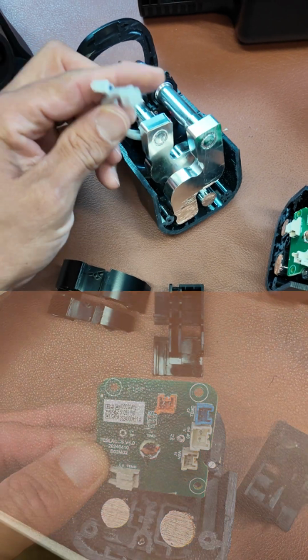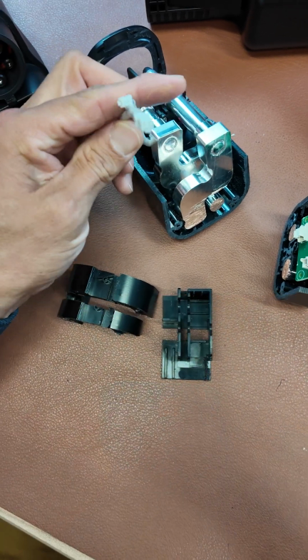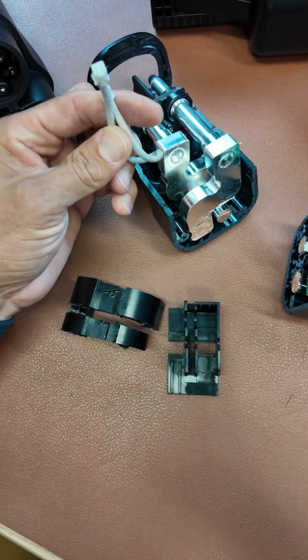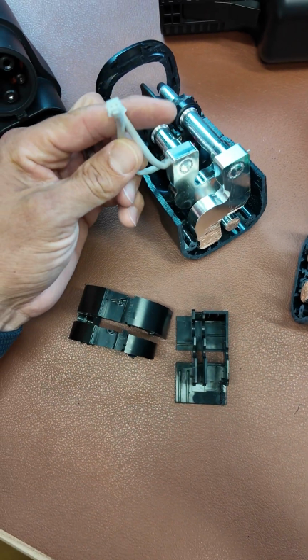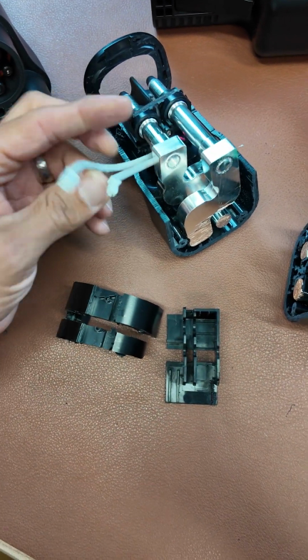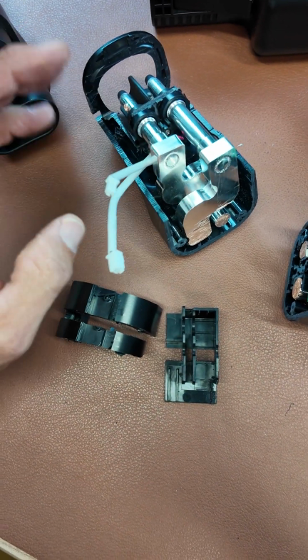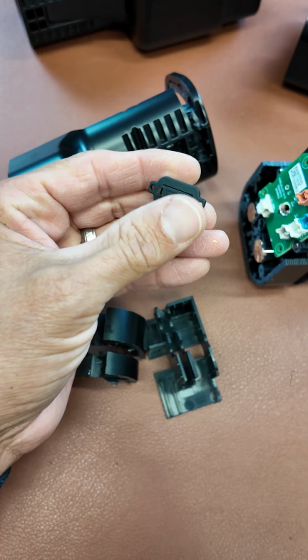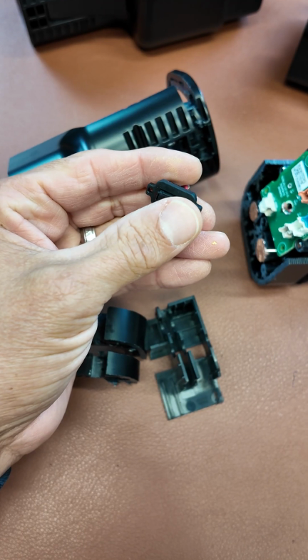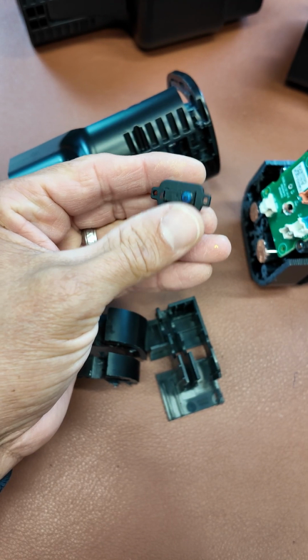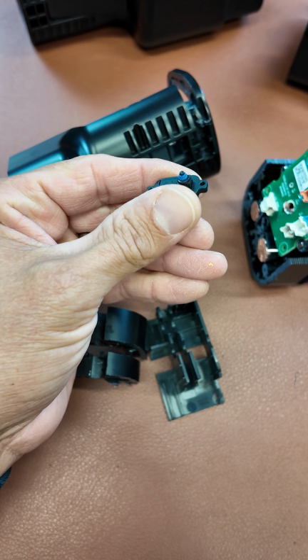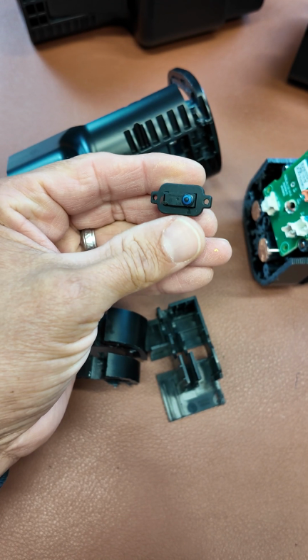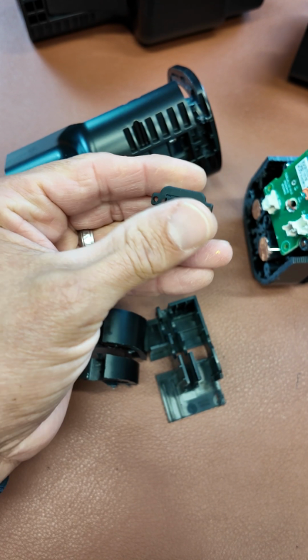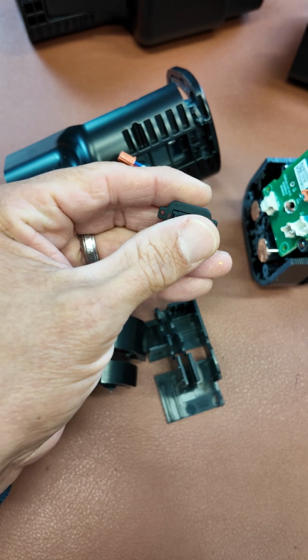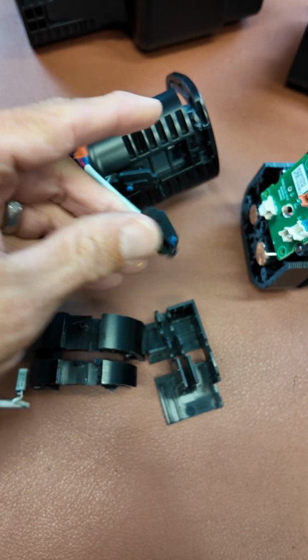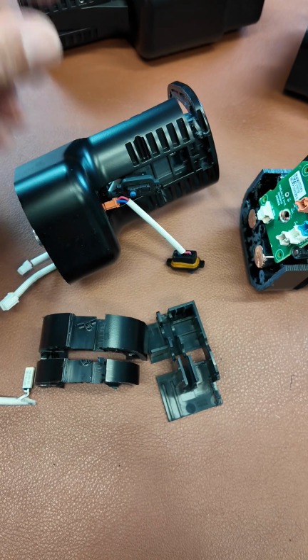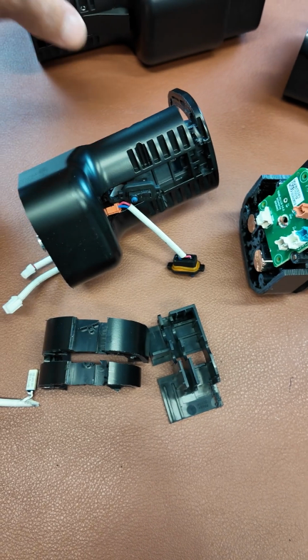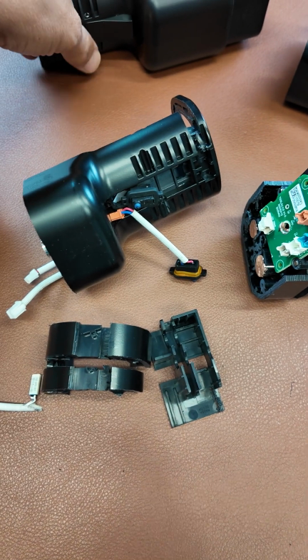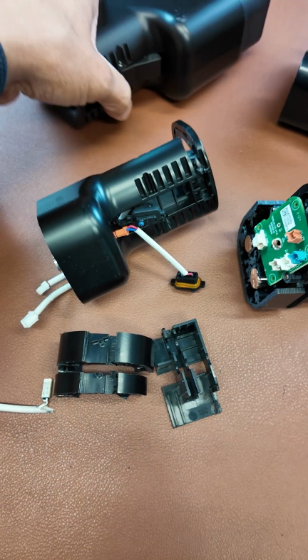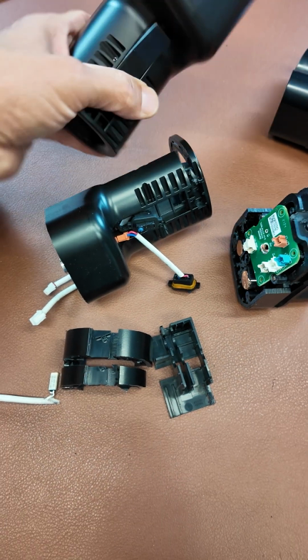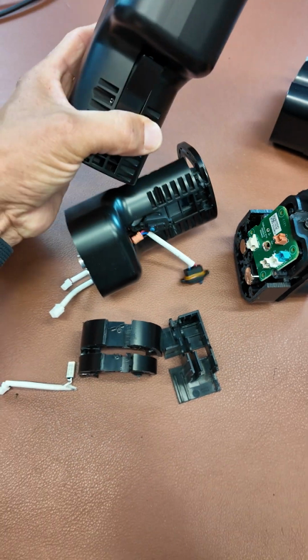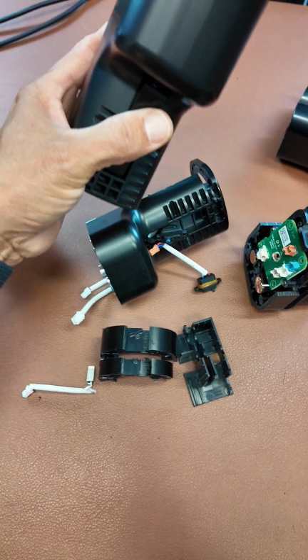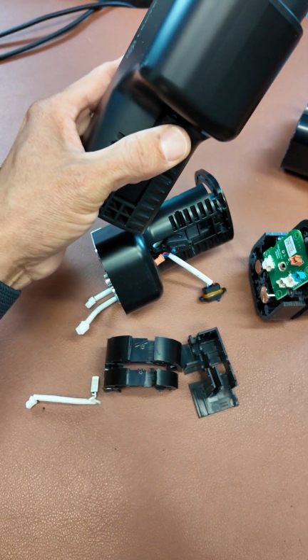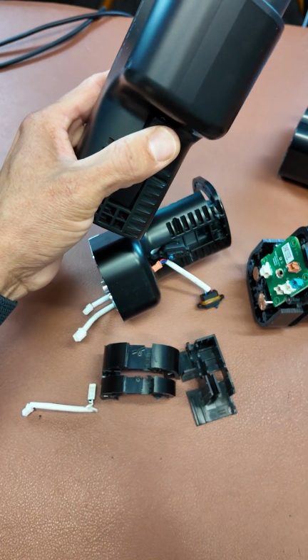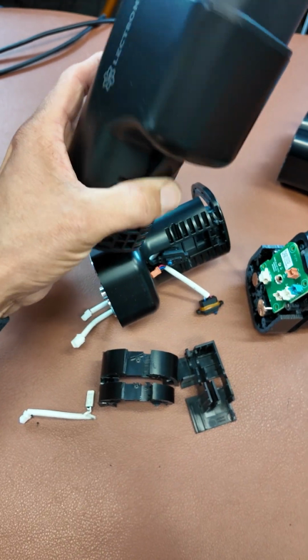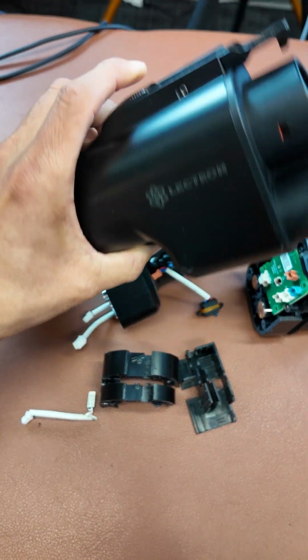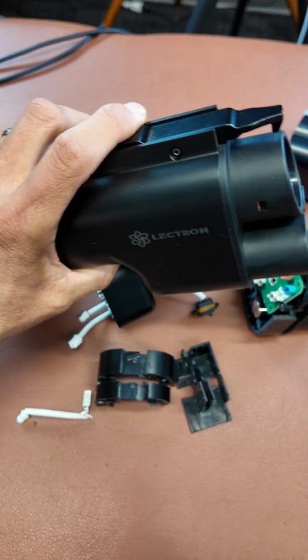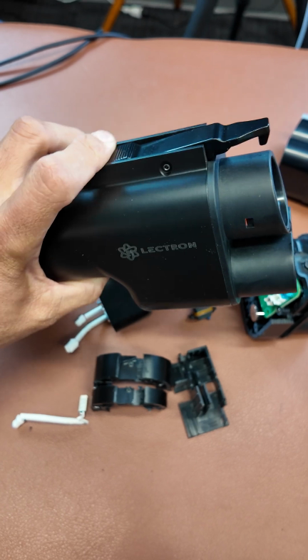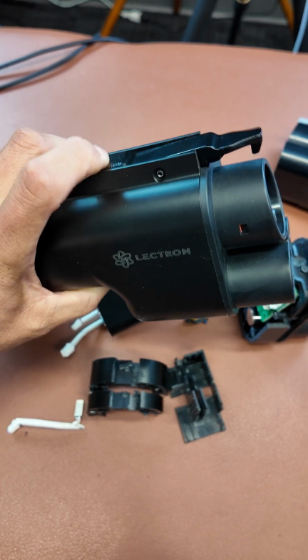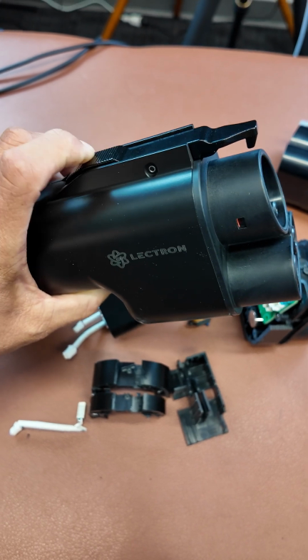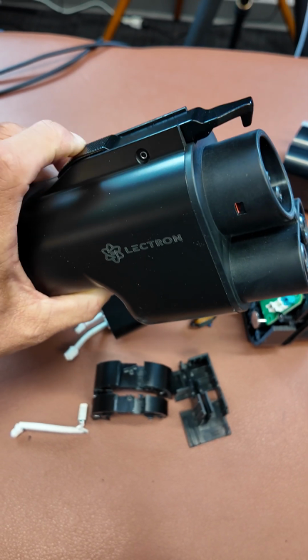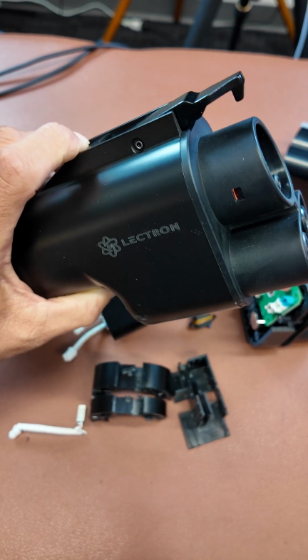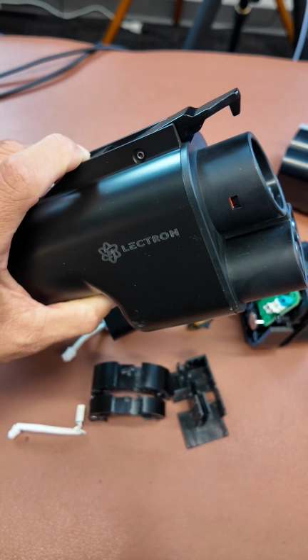Then we have these little connectors here. These switches tell the vehicle and the charging station you want to stop charging, and they're located underneath the physical latch mechanism on the inlet and the outlet side of these connectors.